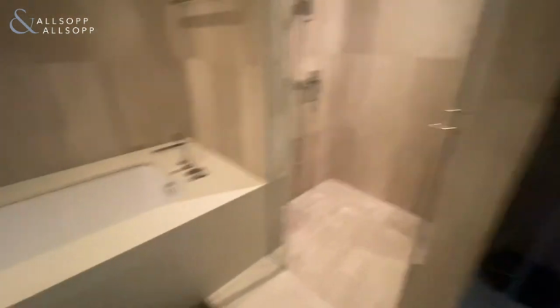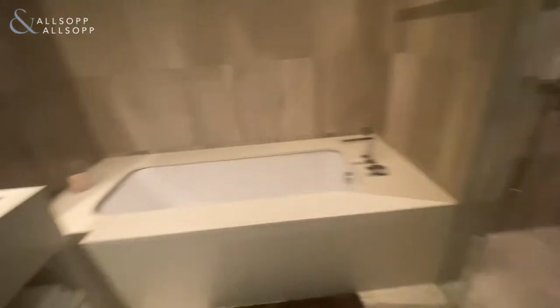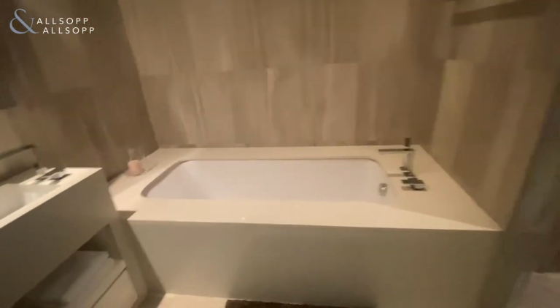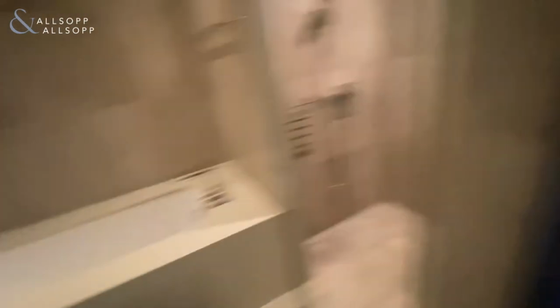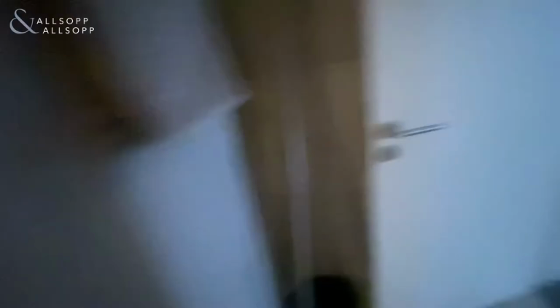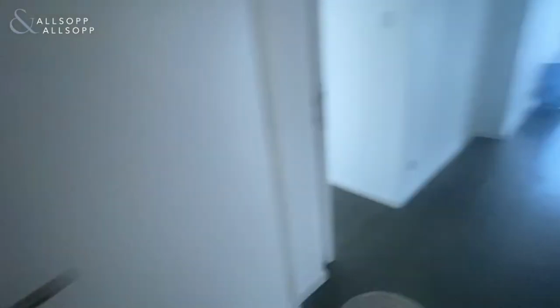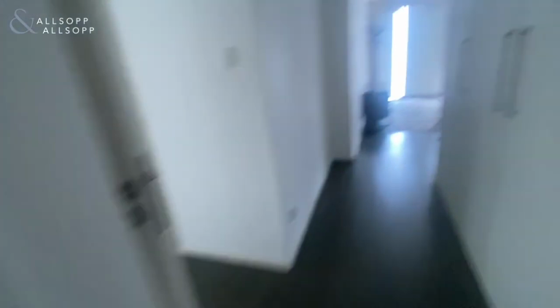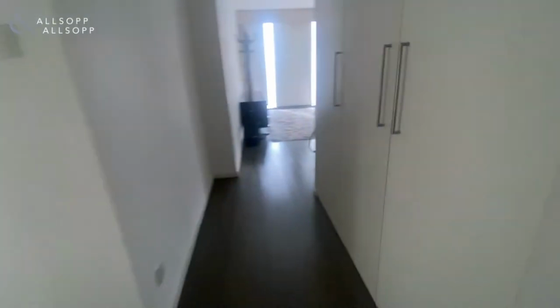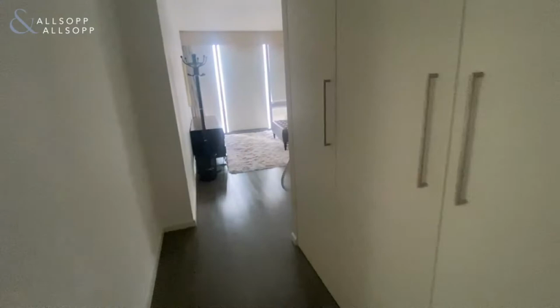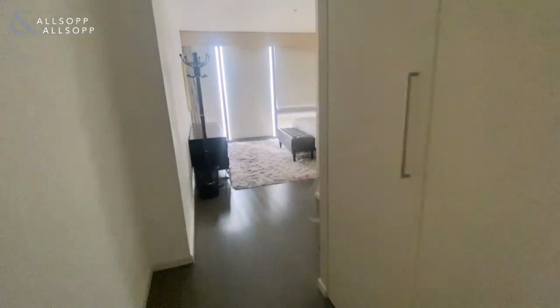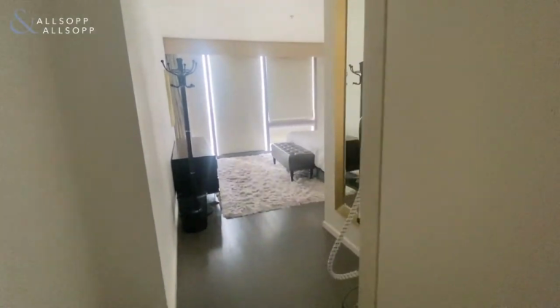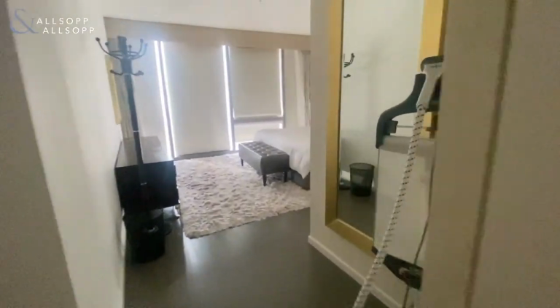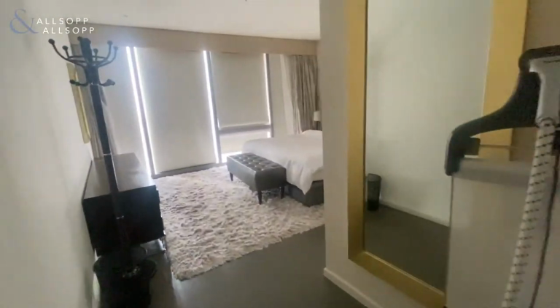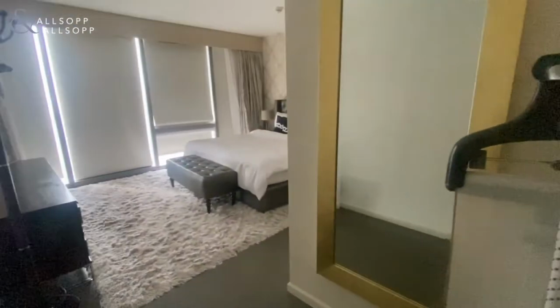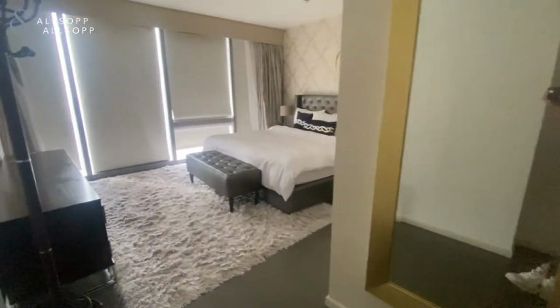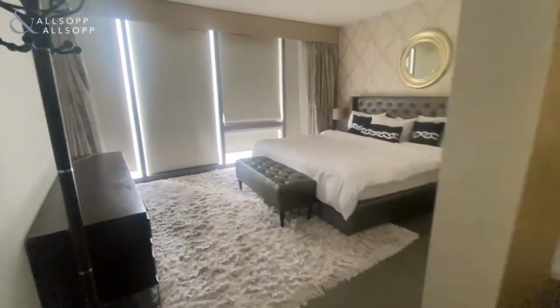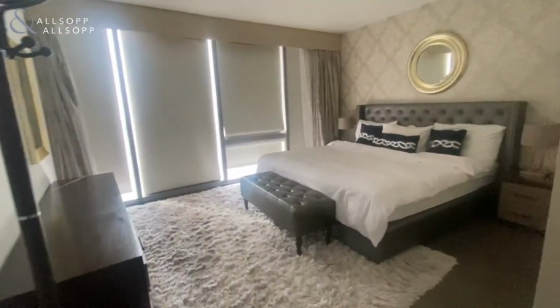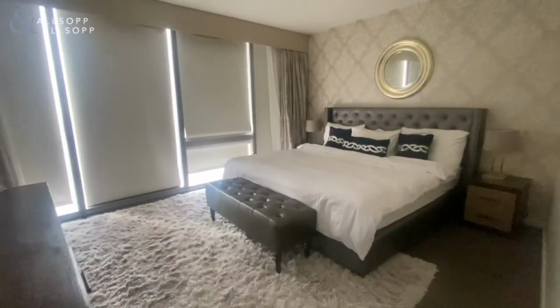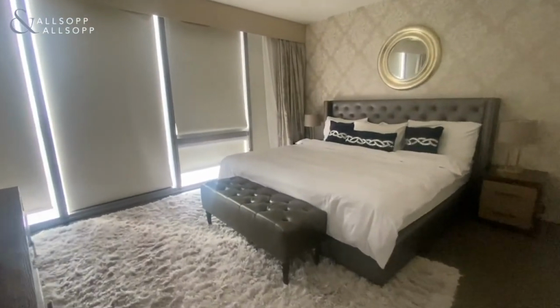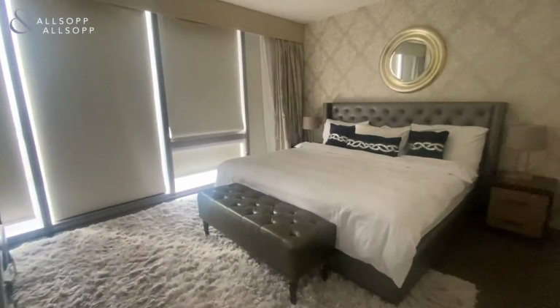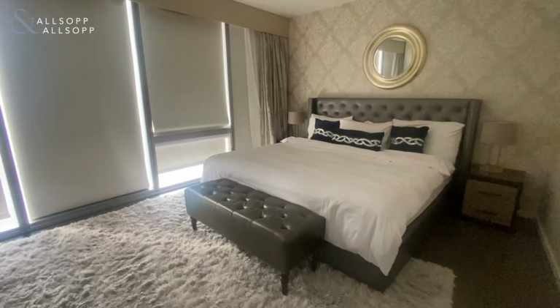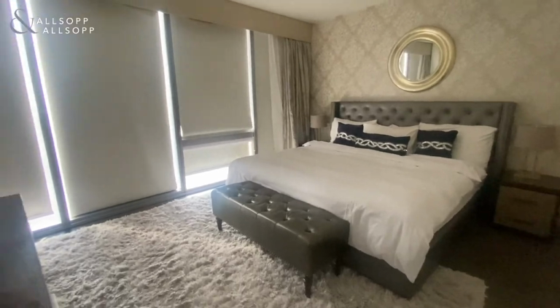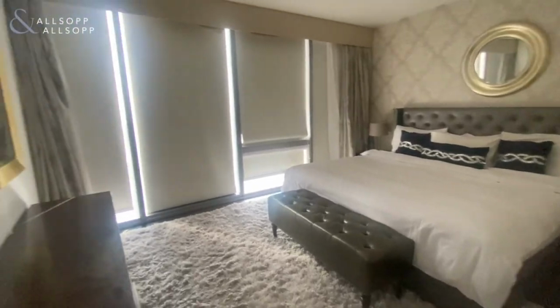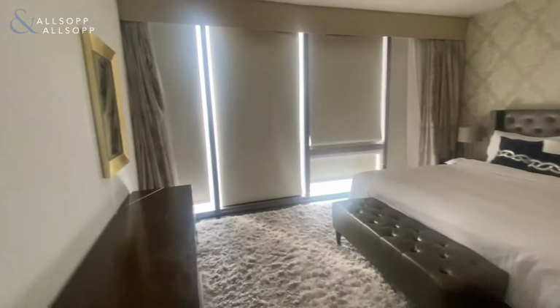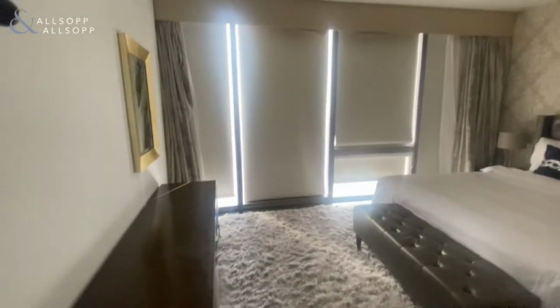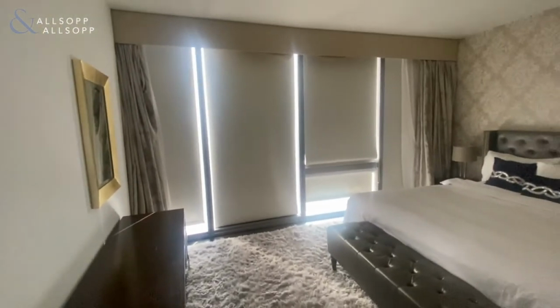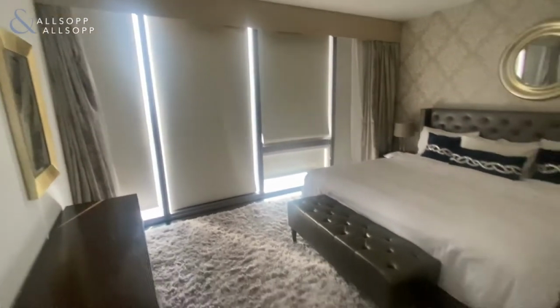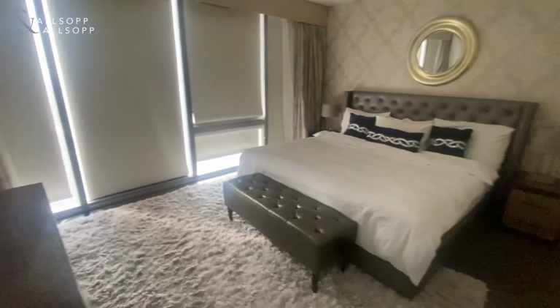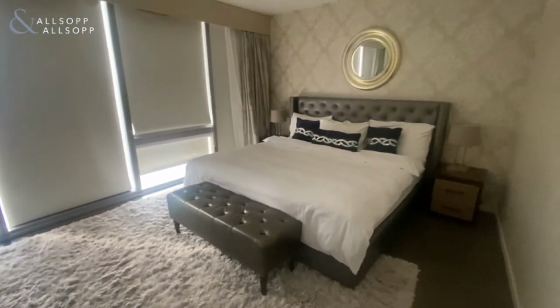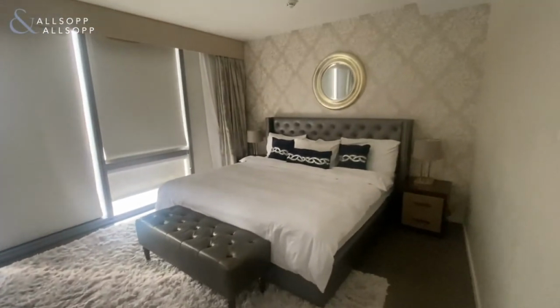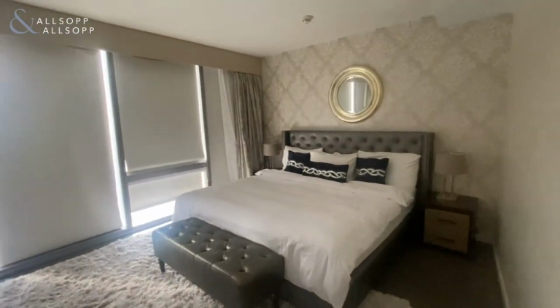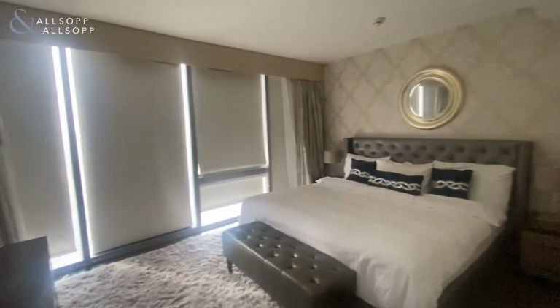Making our way into the master bedroom itself, you've got a king-size bed with floor-to-ceiling windows and plenty of natural sunlight coming in.